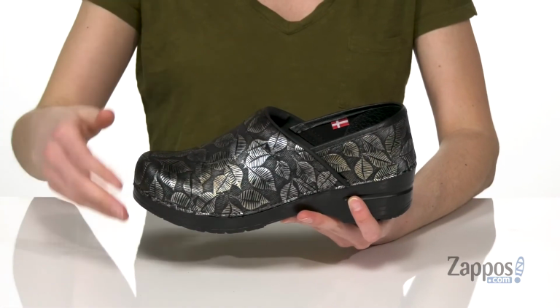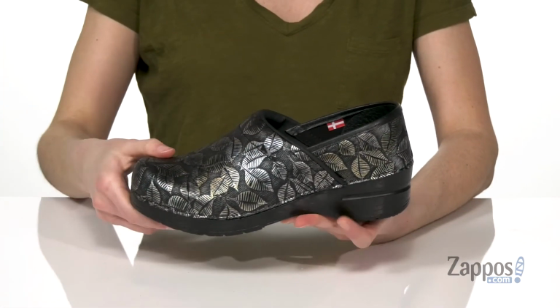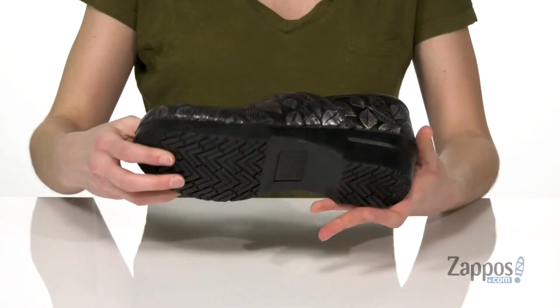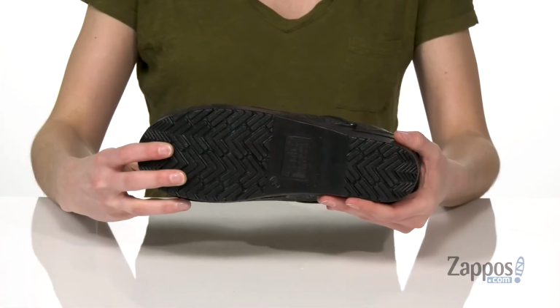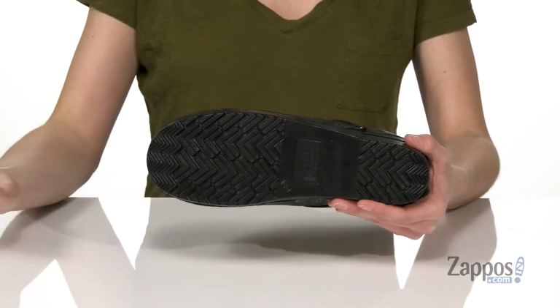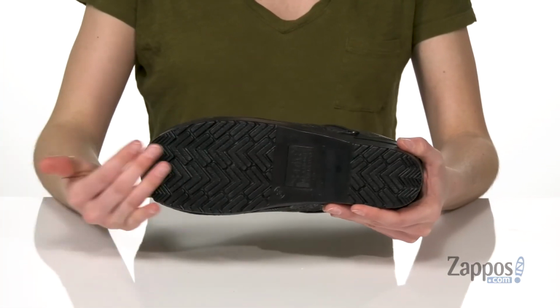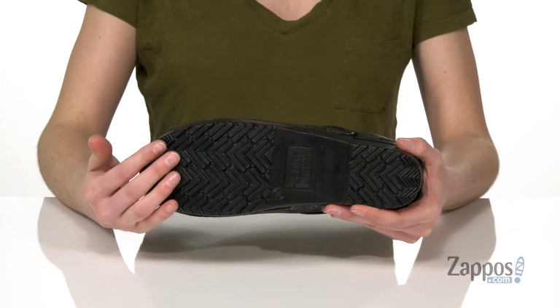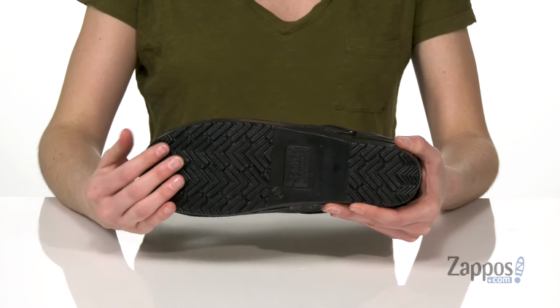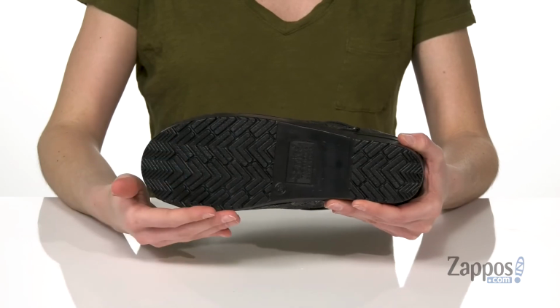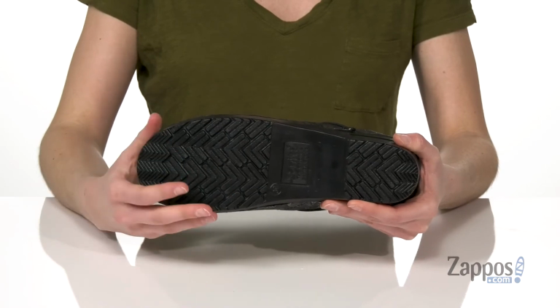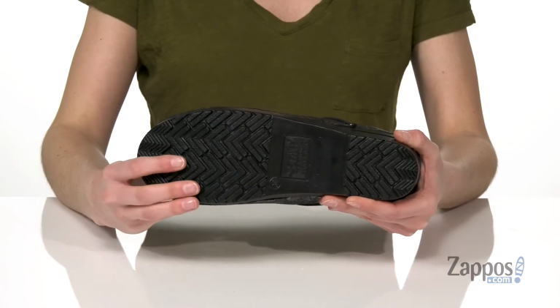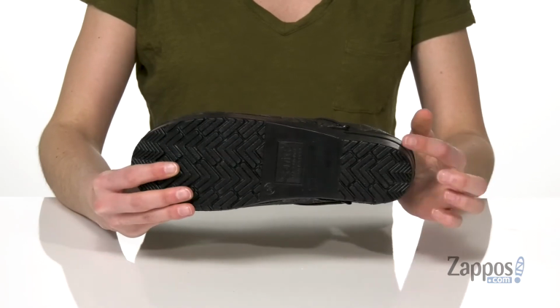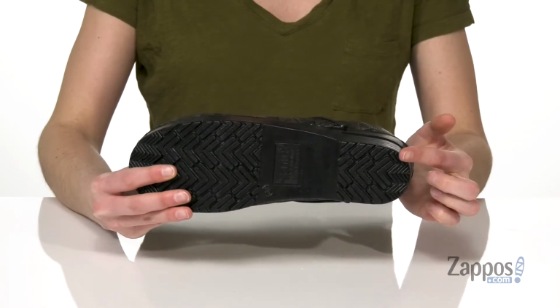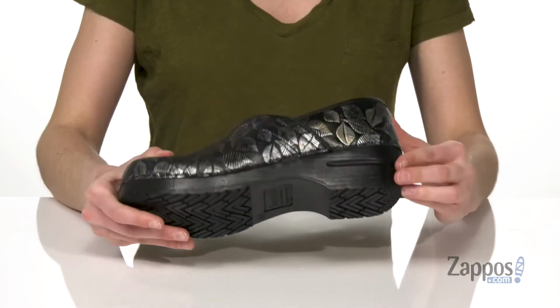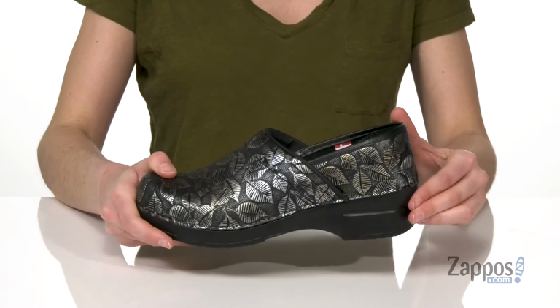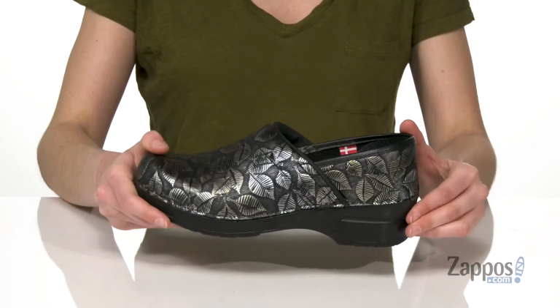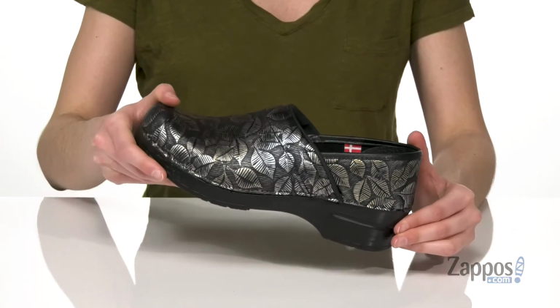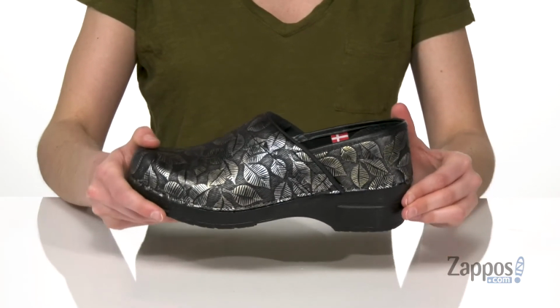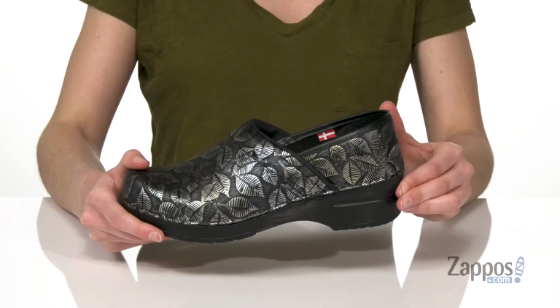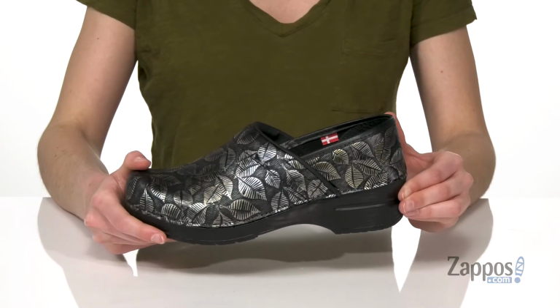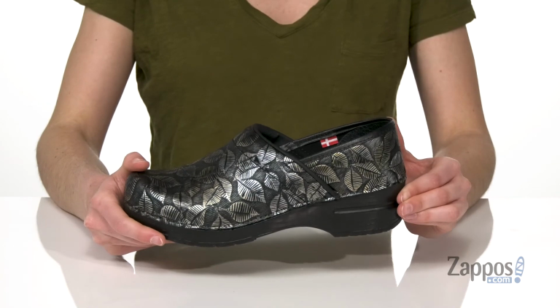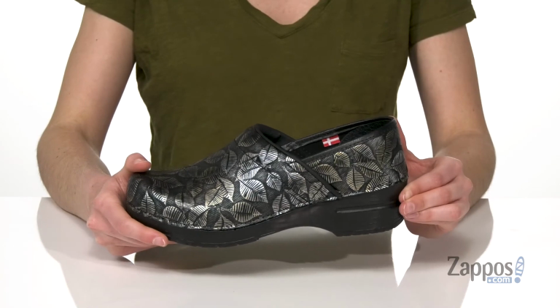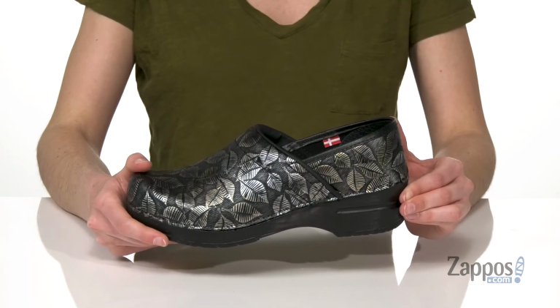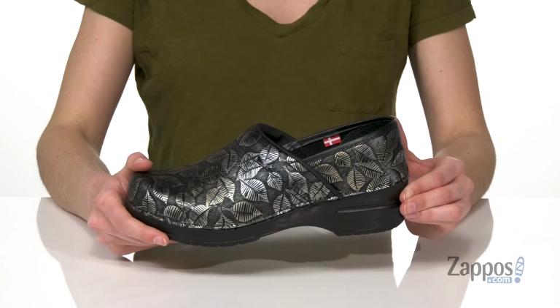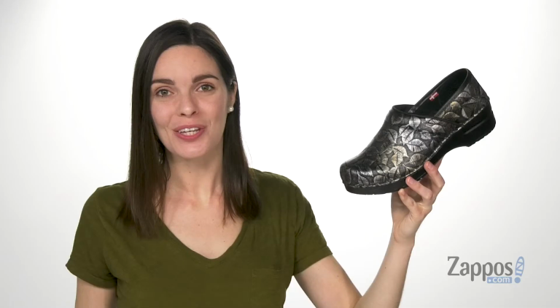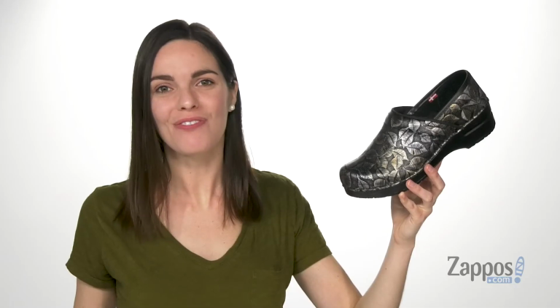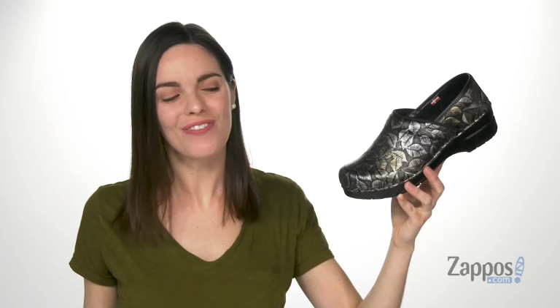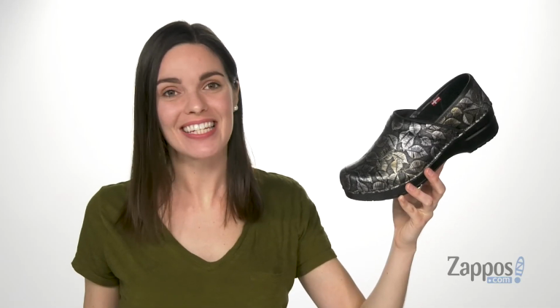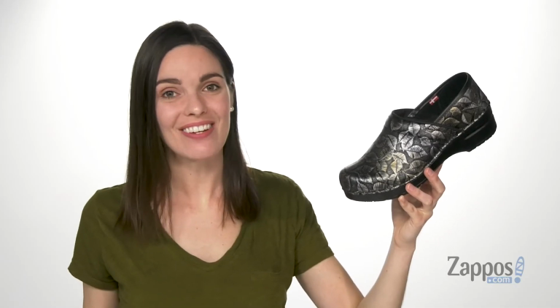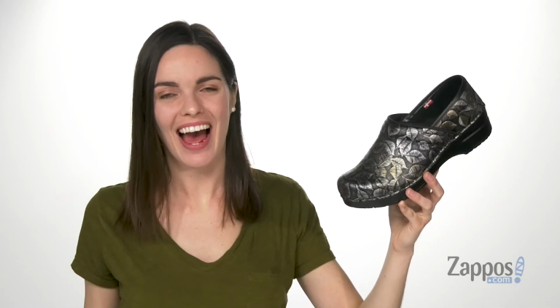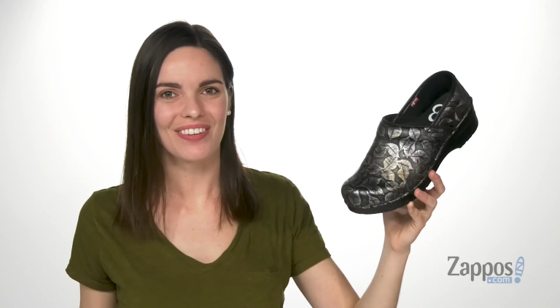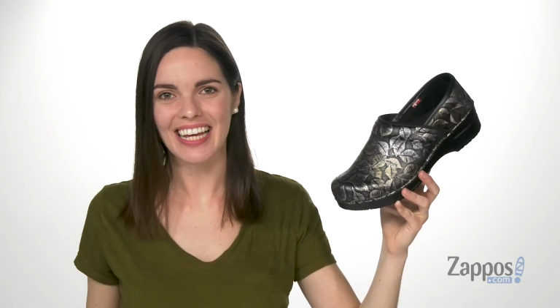For extra comfort, underneath you've got a grippy, skid-resistant polyurethane outsole and that rocker bottom. That's gonna make every step a little bit easier than the last. You will fall for this leafy style from Sunita.